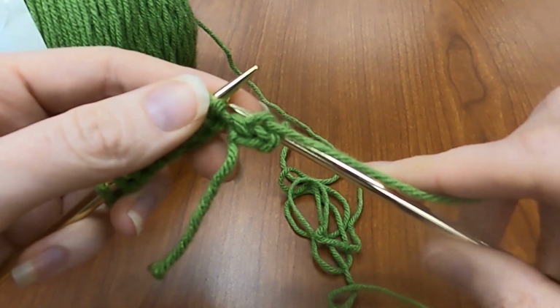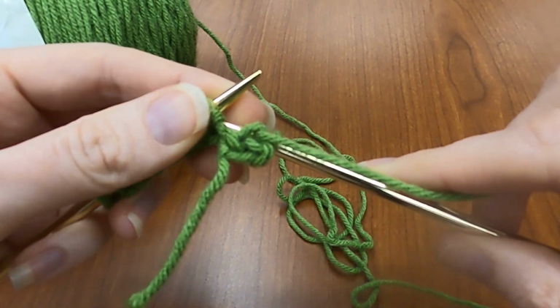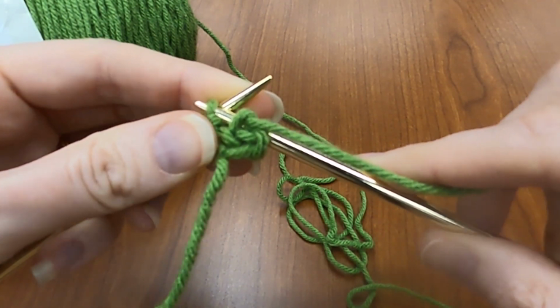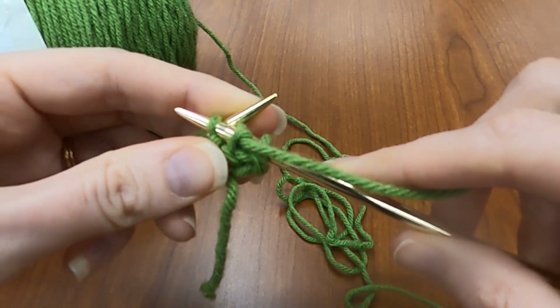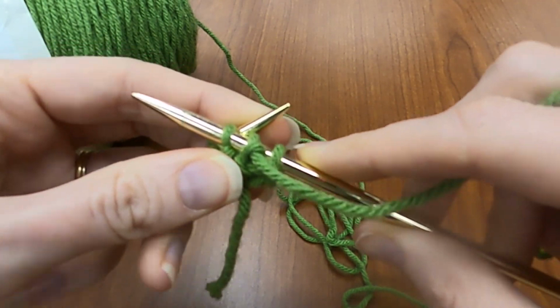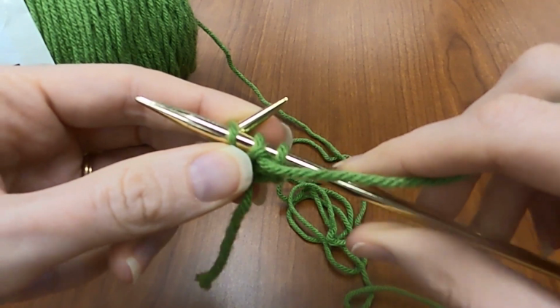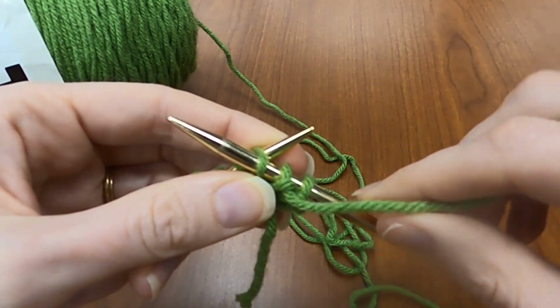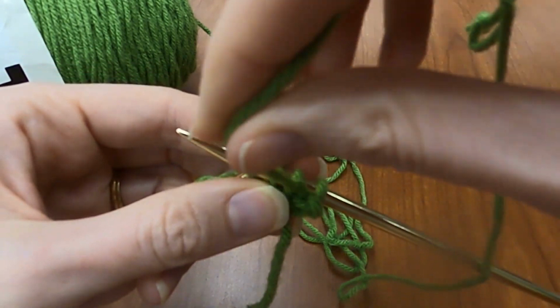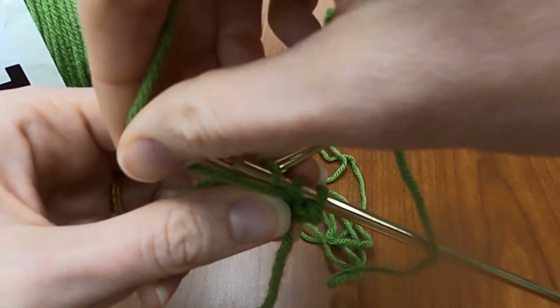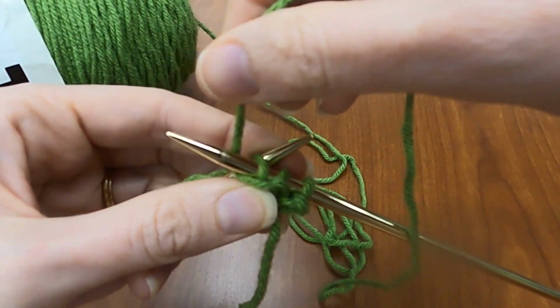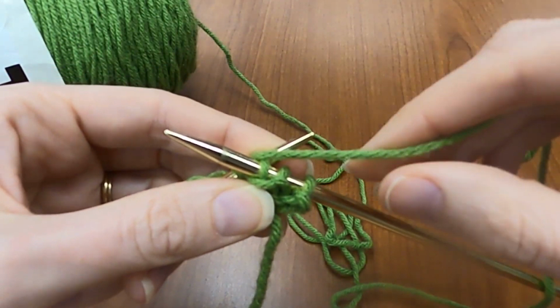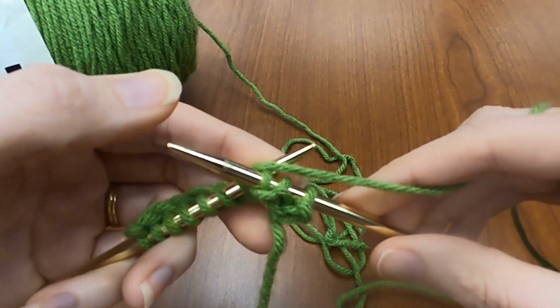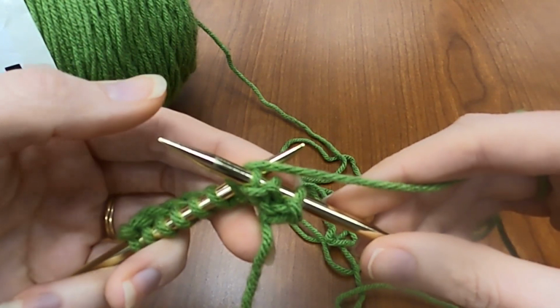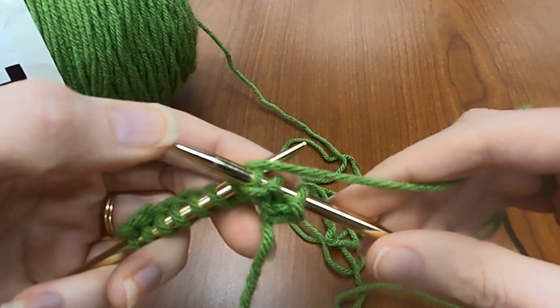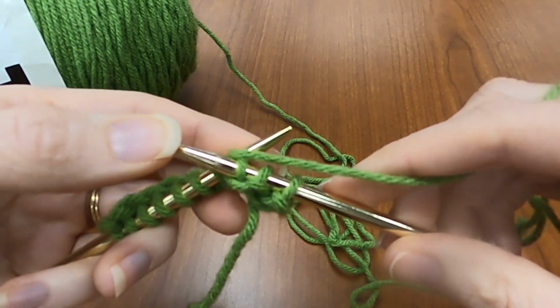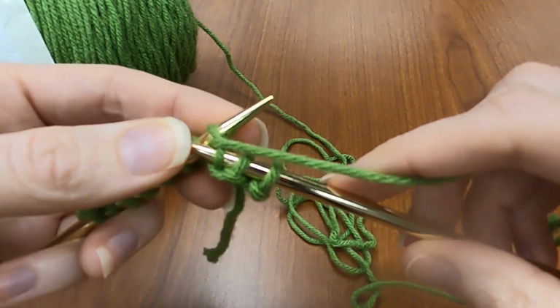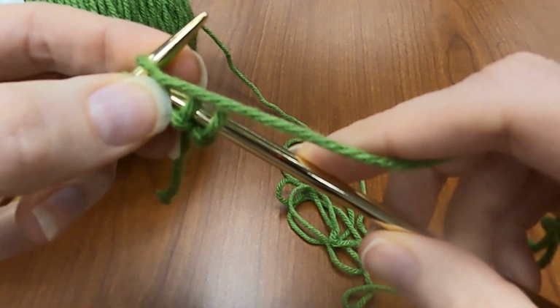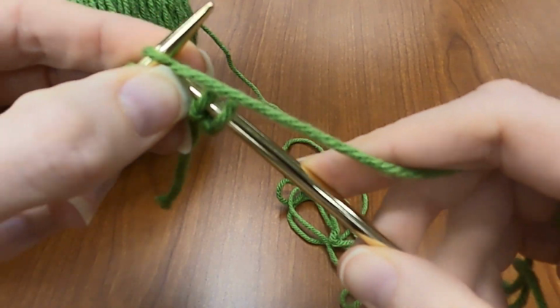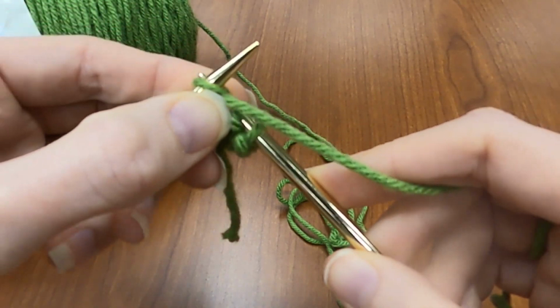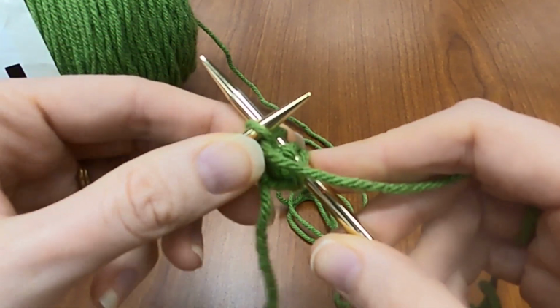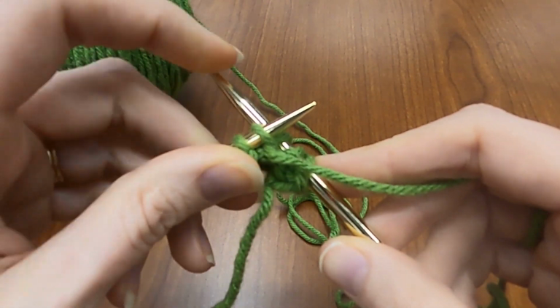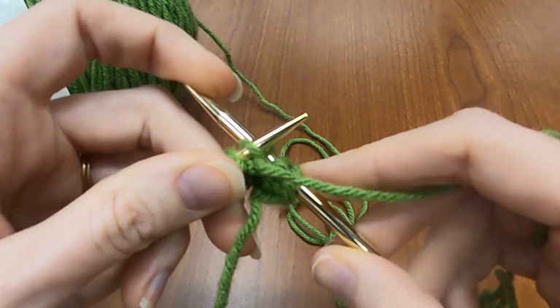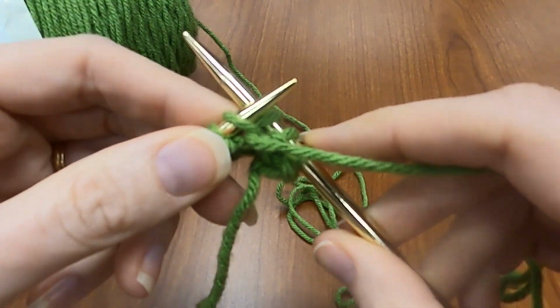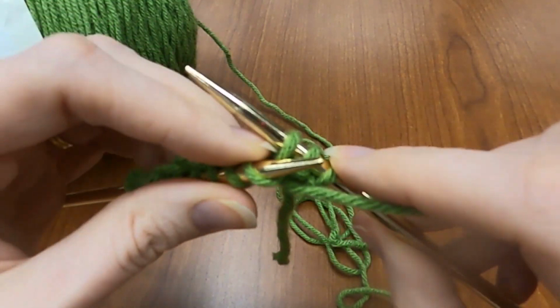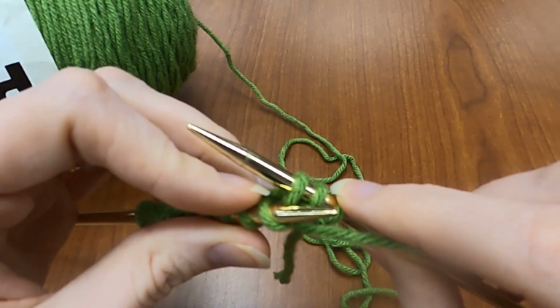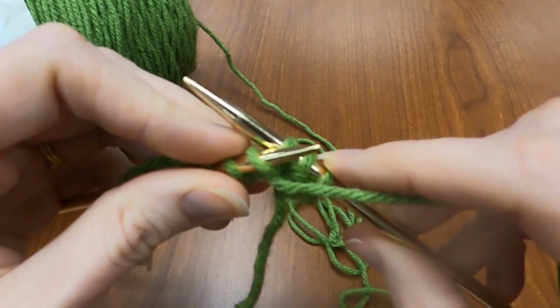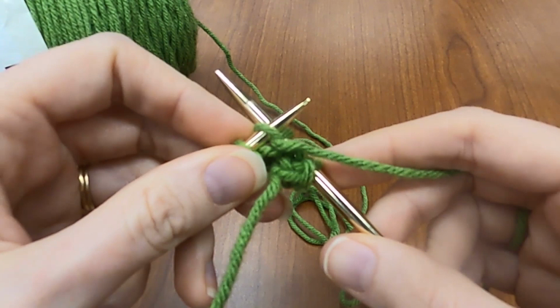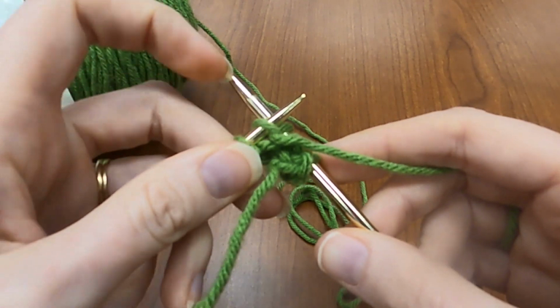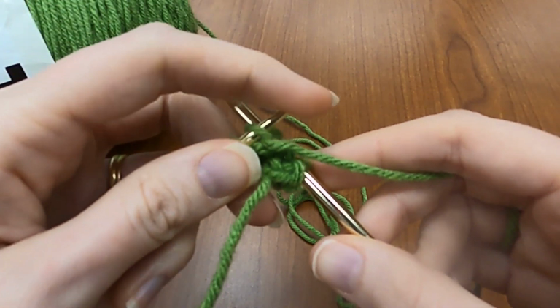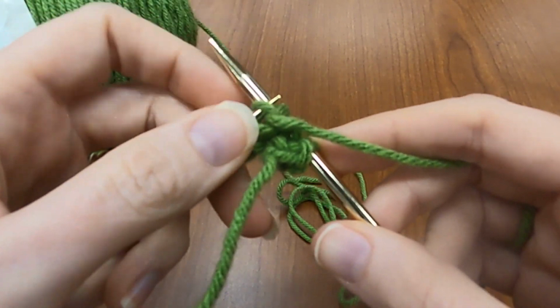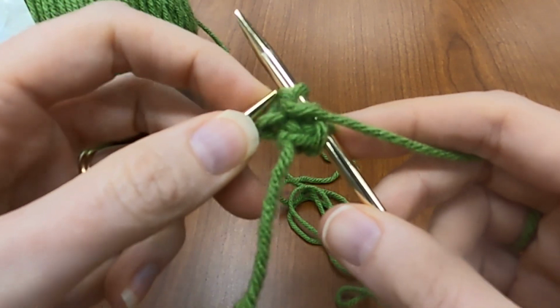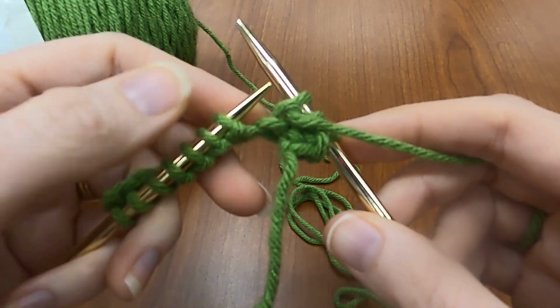Then down, in front, under, in between. Pull it through in the back — there it is again. And then slip that one off of there.